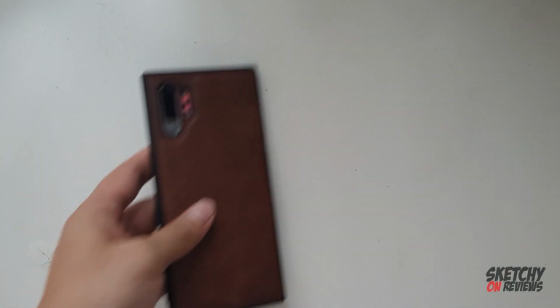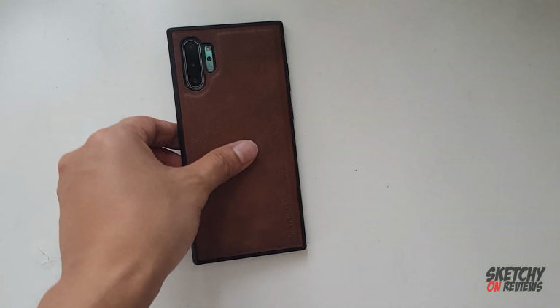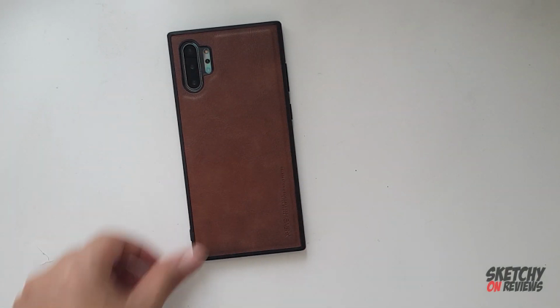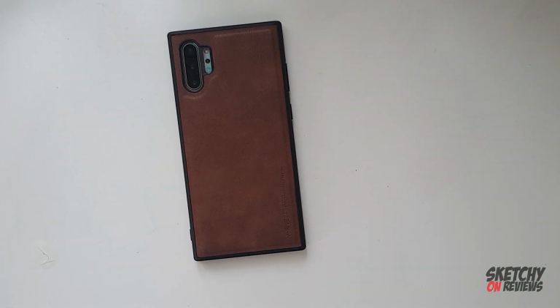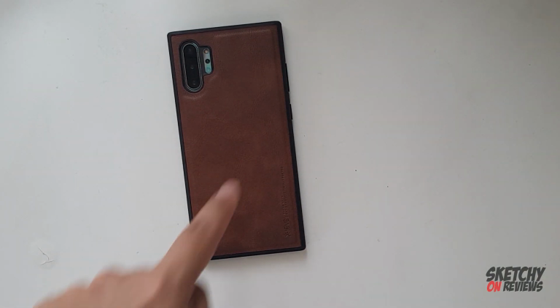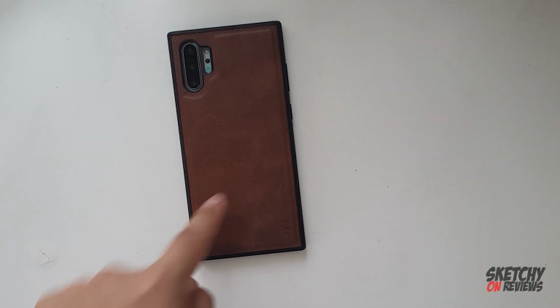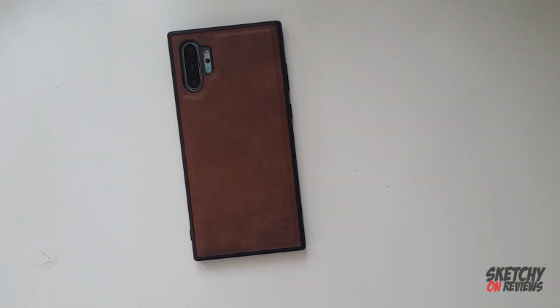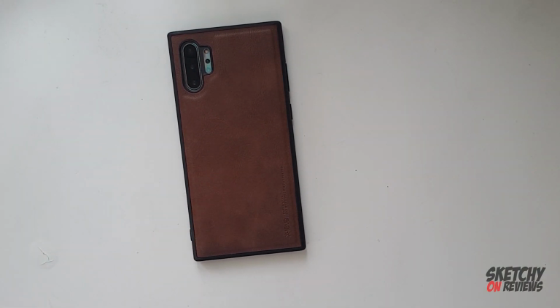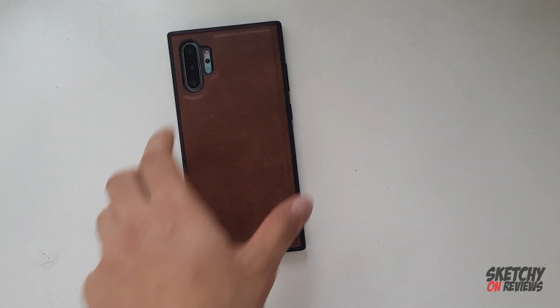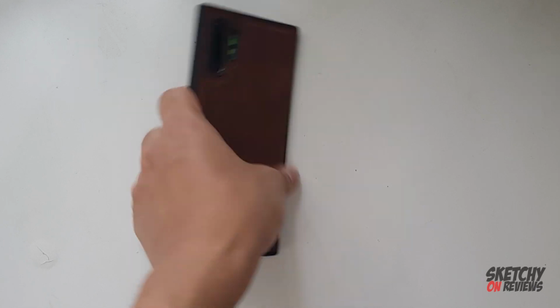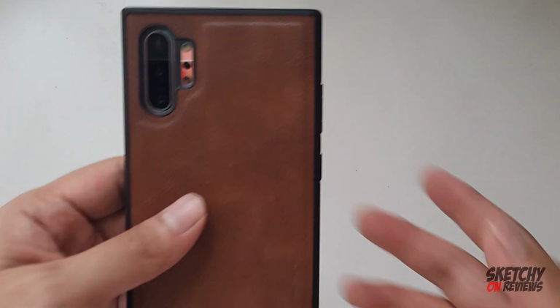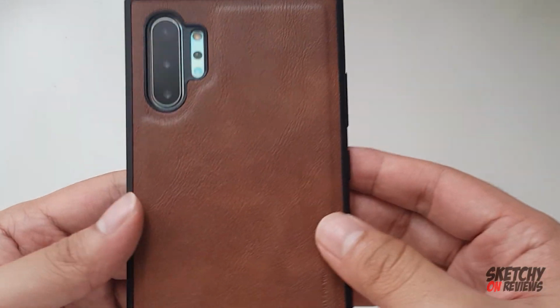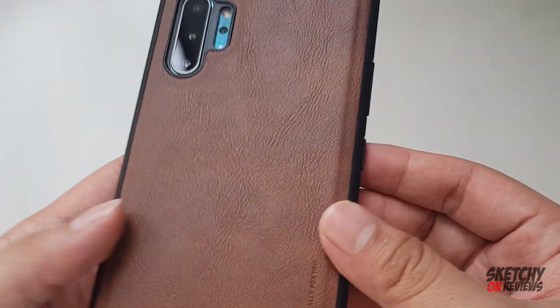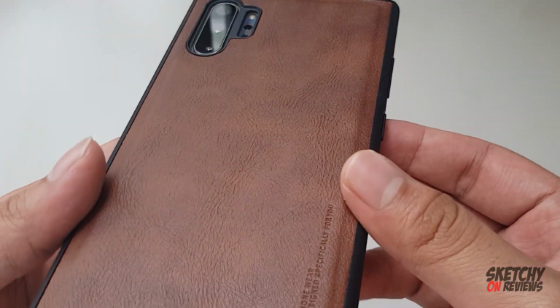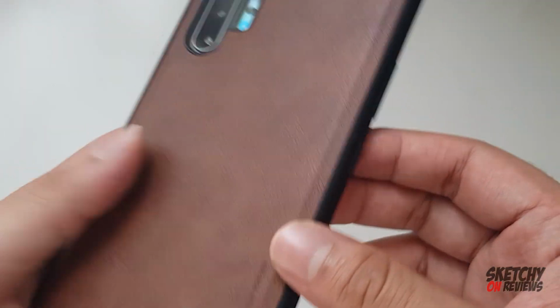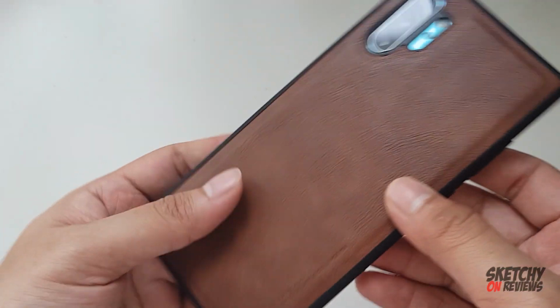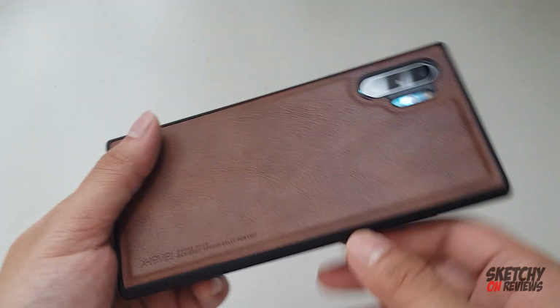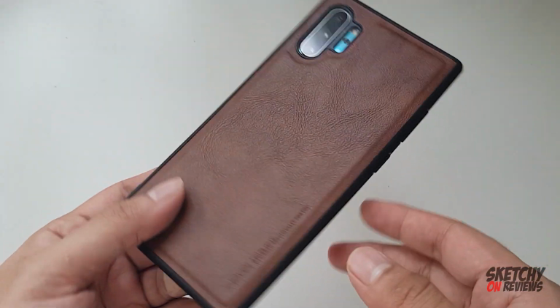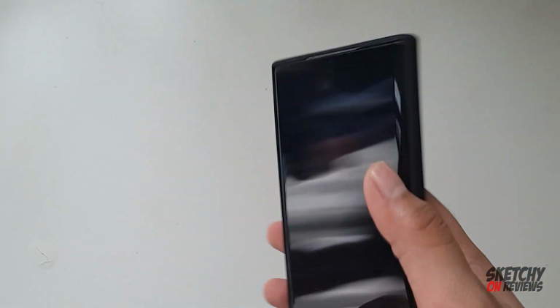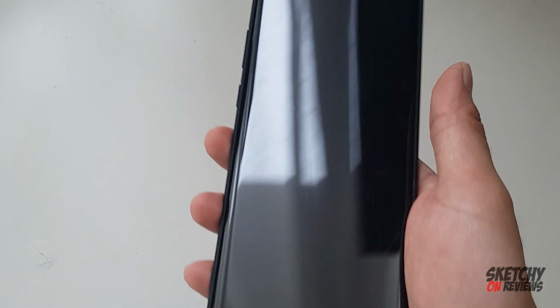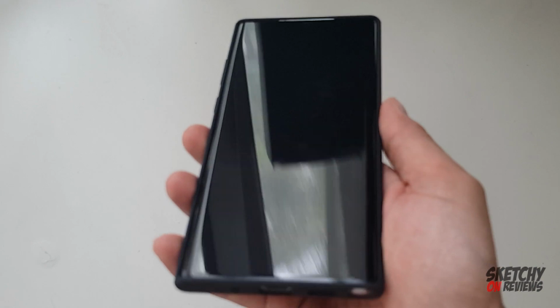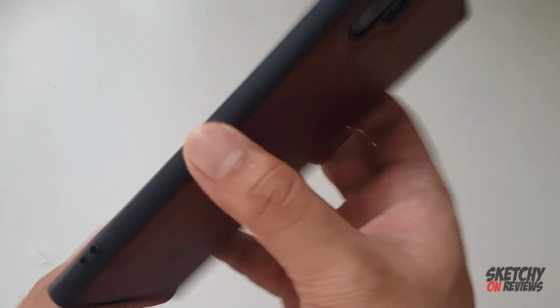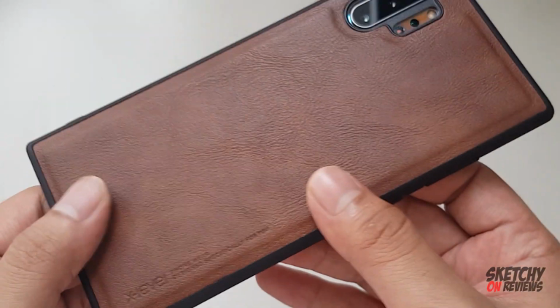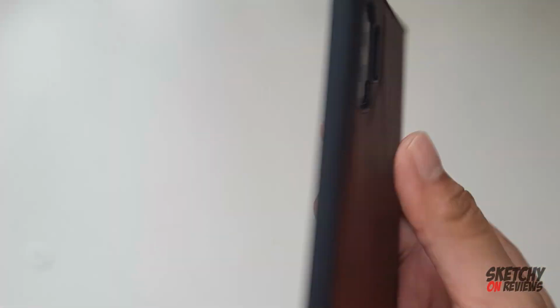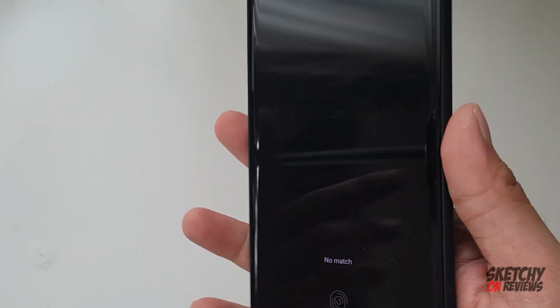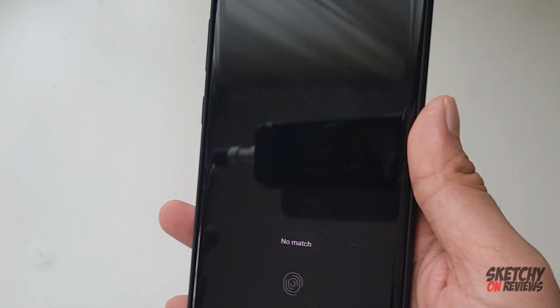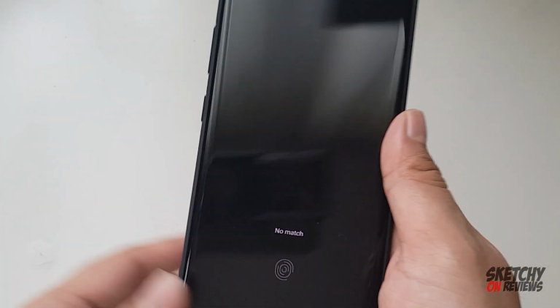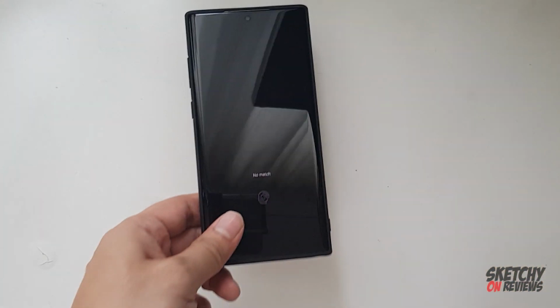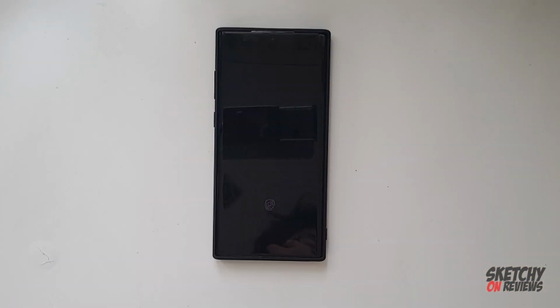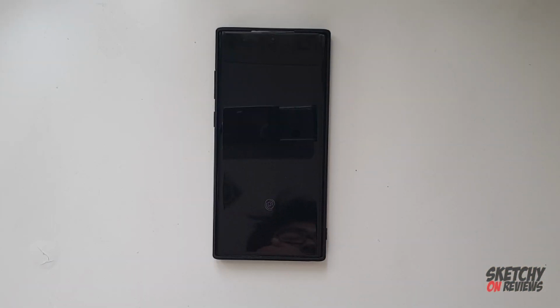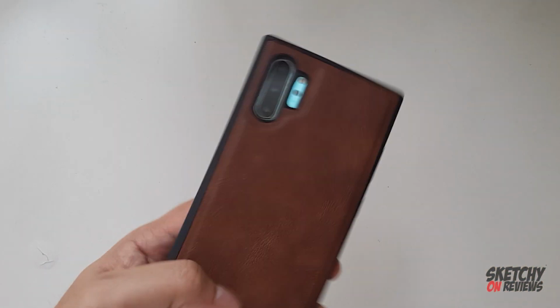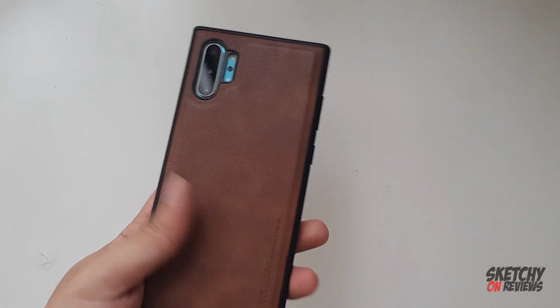It looks like a premium quality case, which means I don't have to spend on the Samsung original one. You guys can get this, the link is down below. Subscribe to the channel if you liked it and if you find it helpful. Okay guys, peace out.